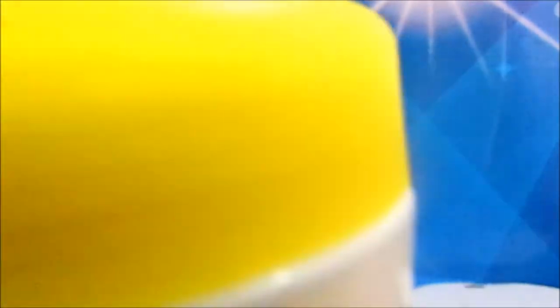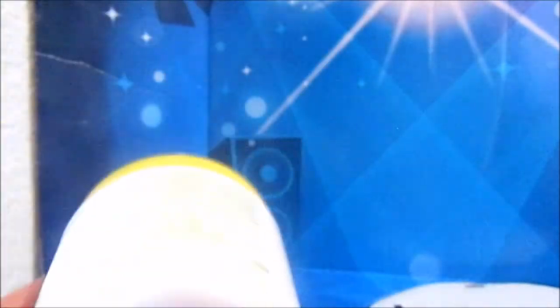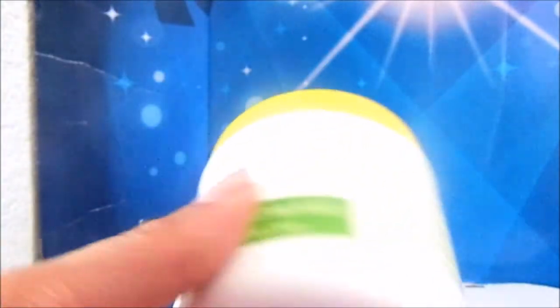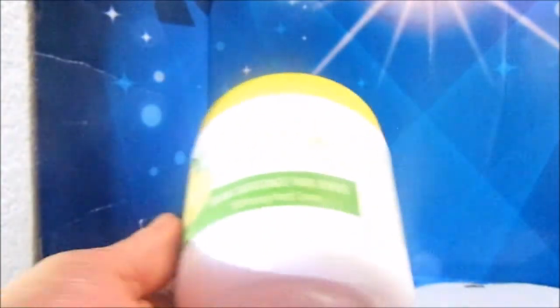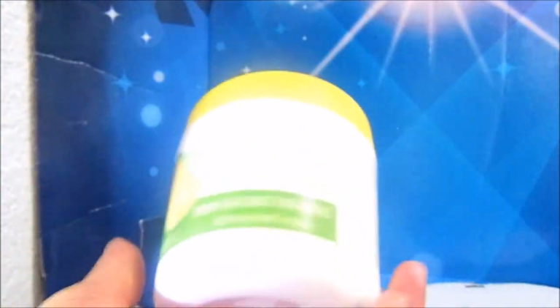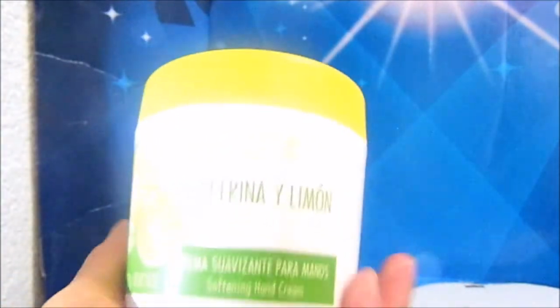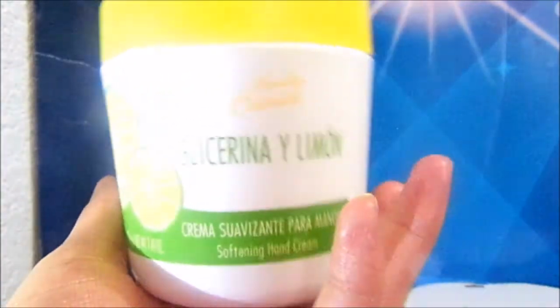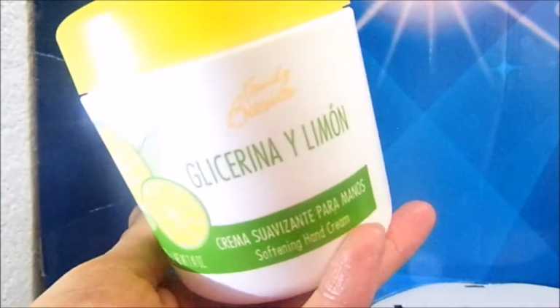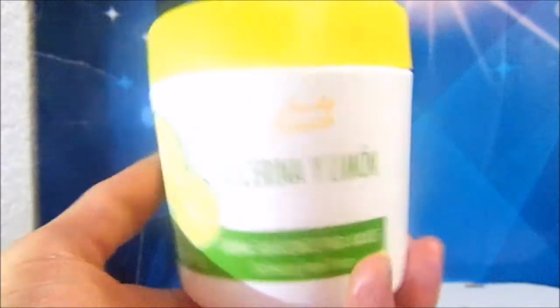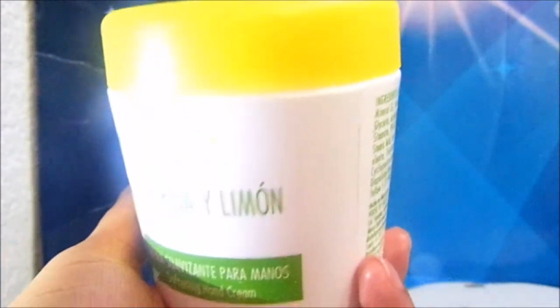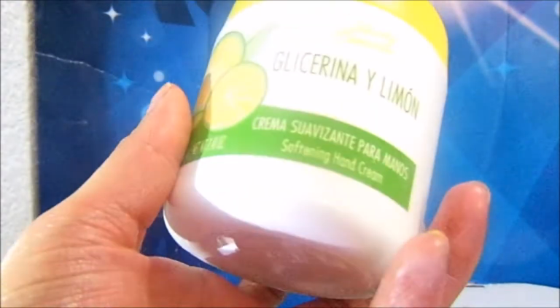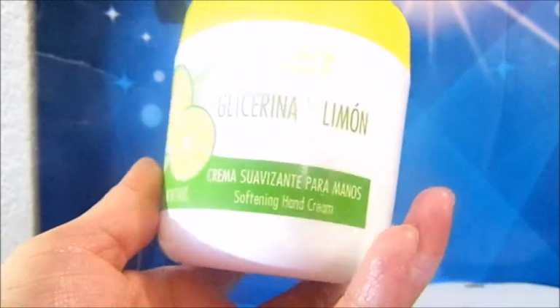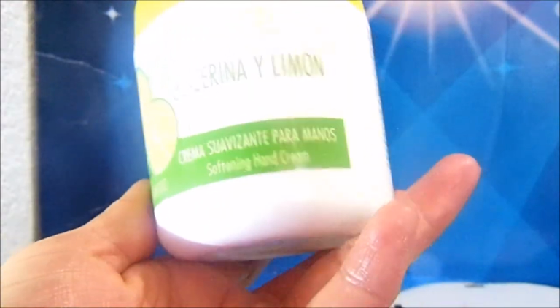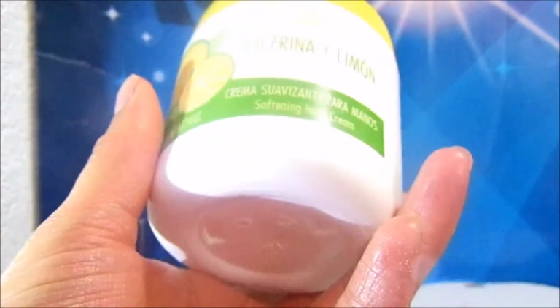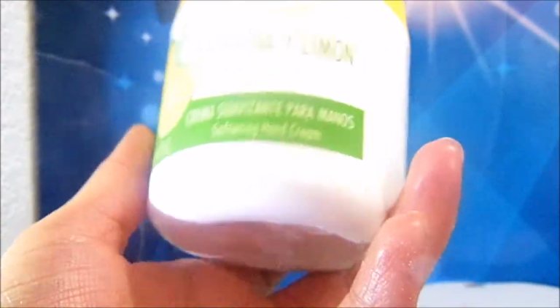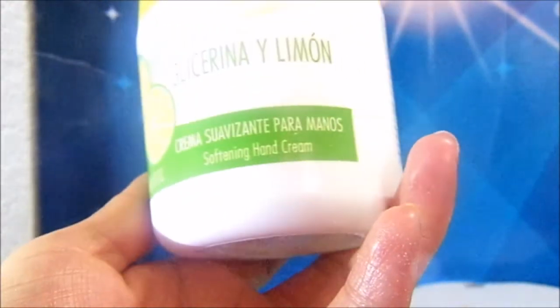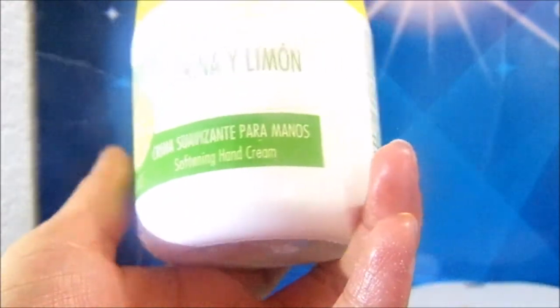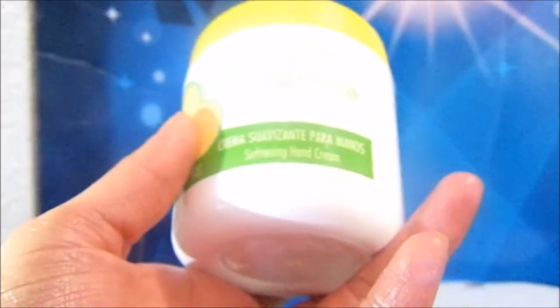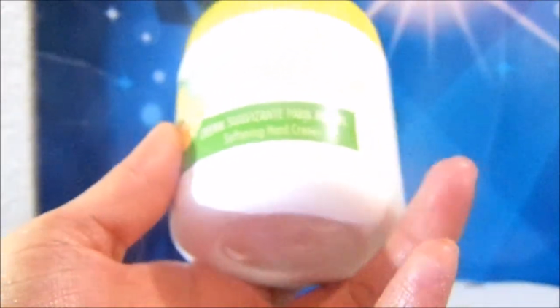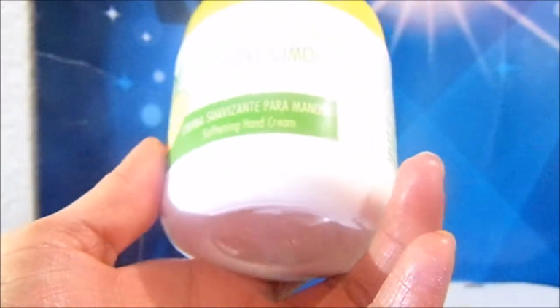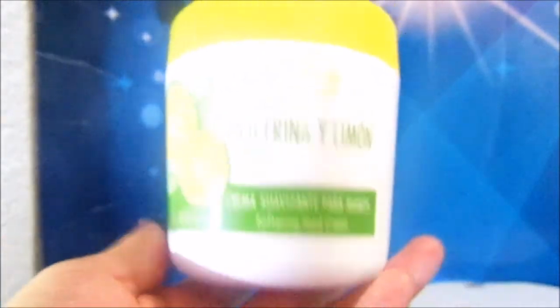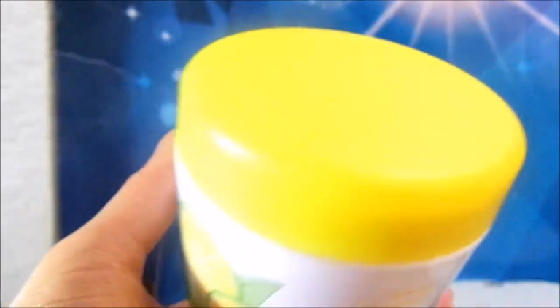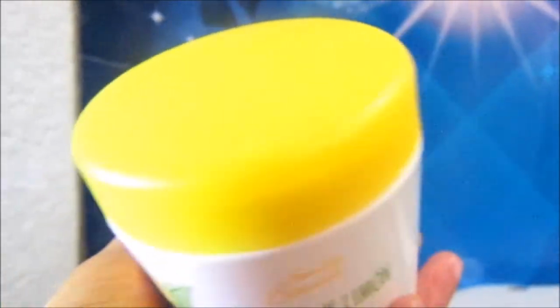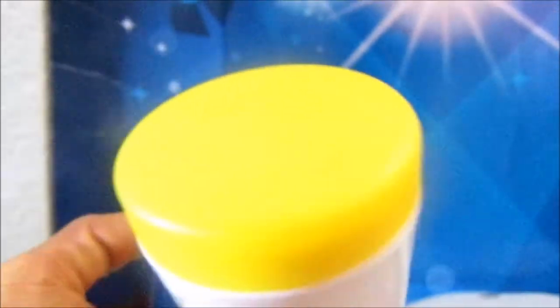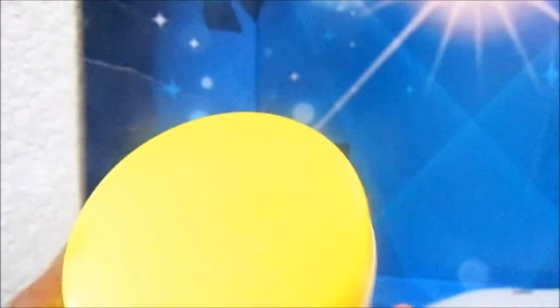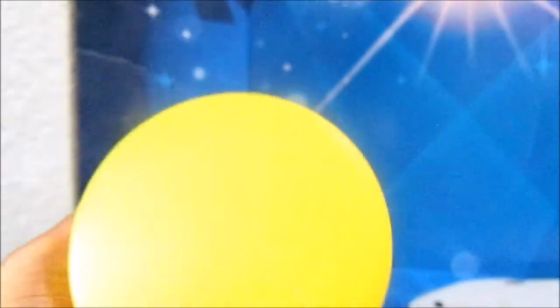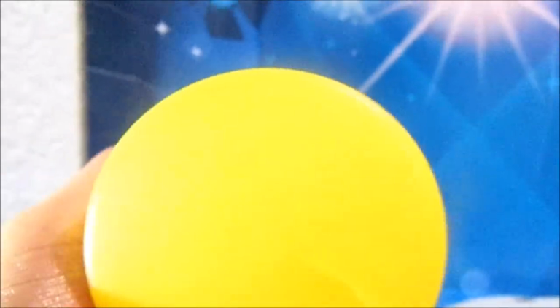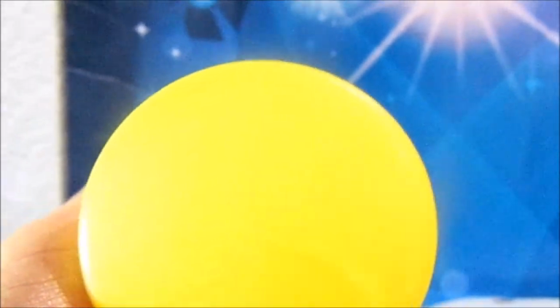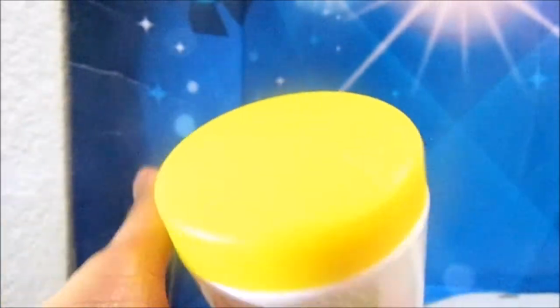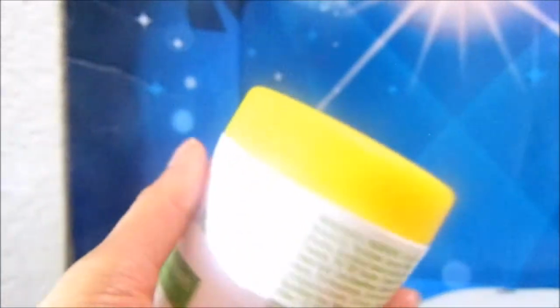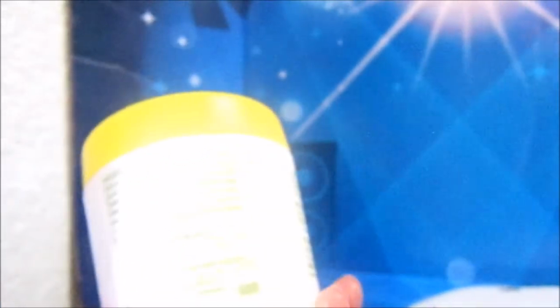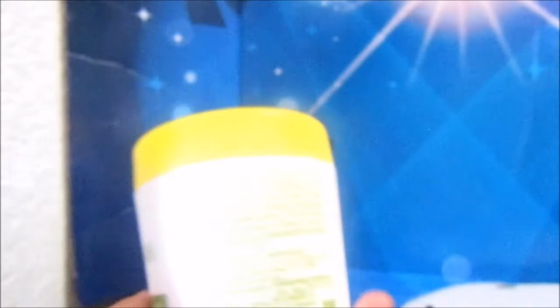Well, to not make this video too long: this was the review of the glycerin and lemon cream — the crema suavizante for hands from the Fuller catalog — which in my case is broken because I dropped it. Thank you for watching the video. Bye.